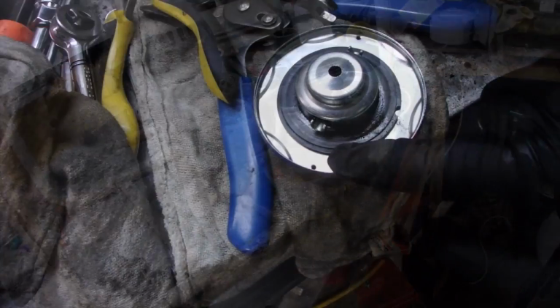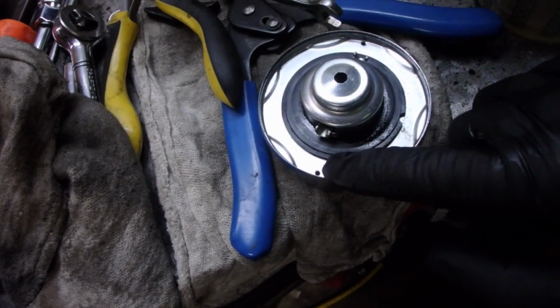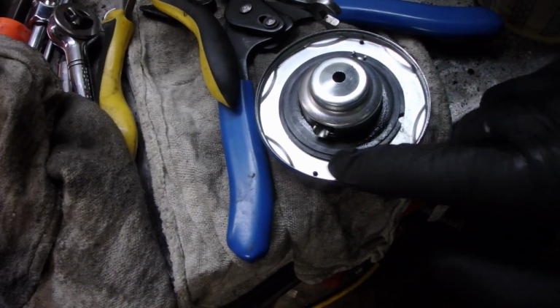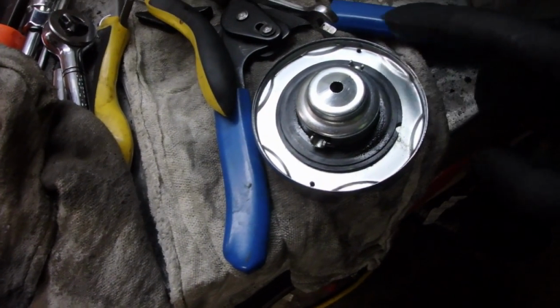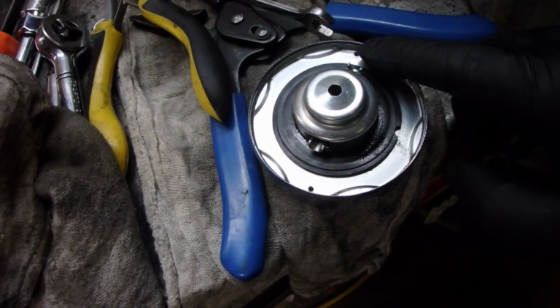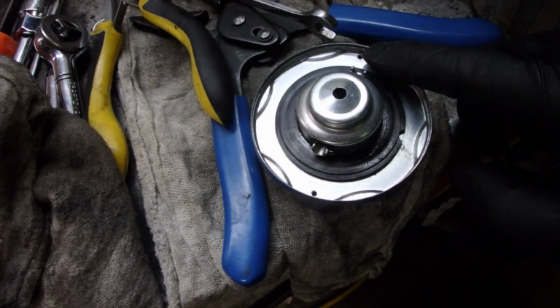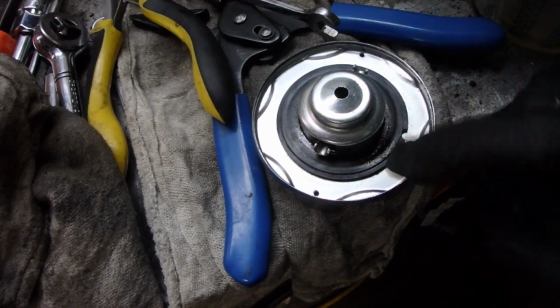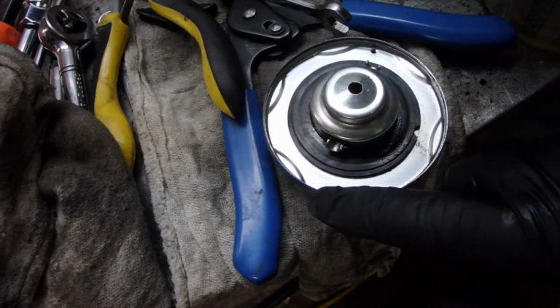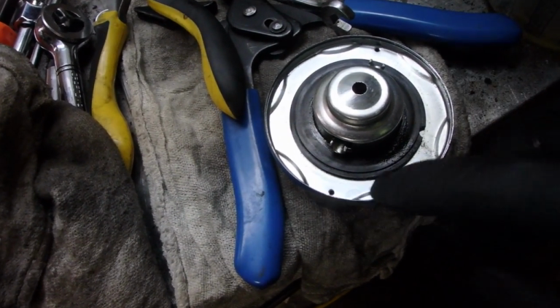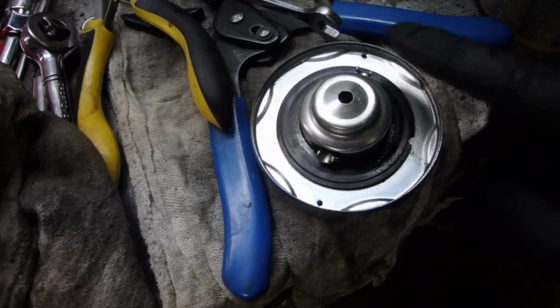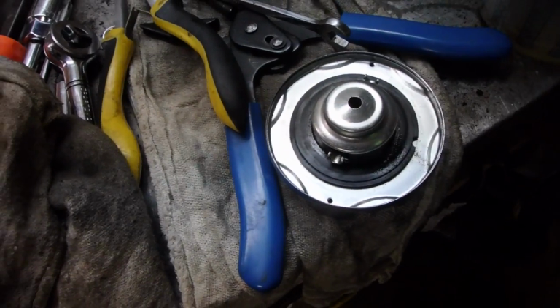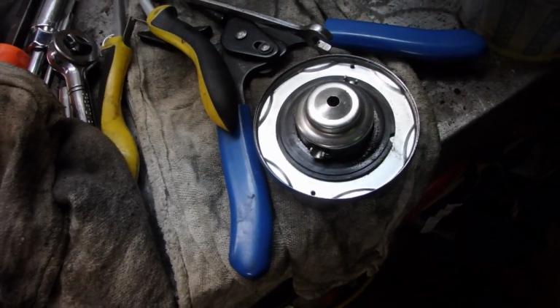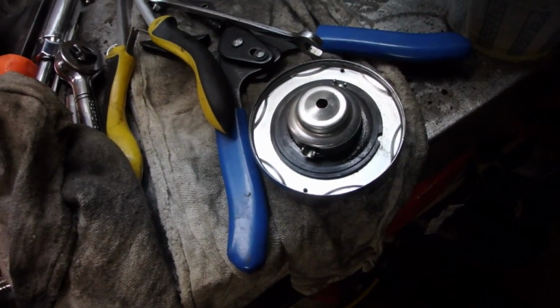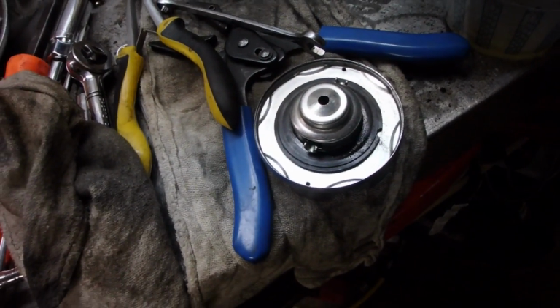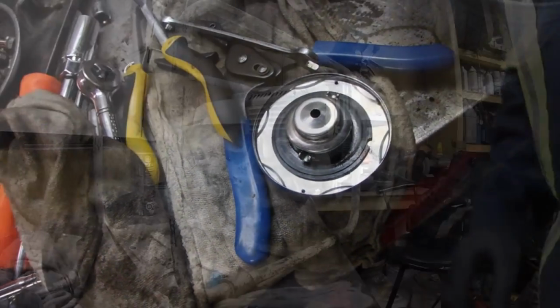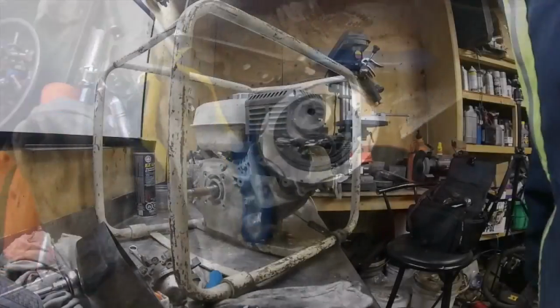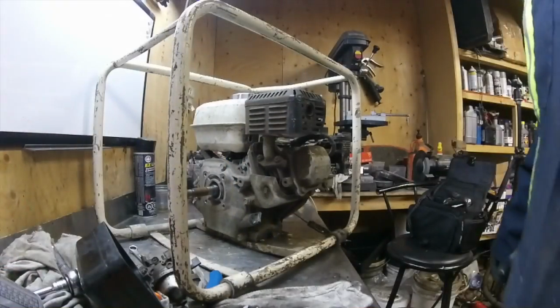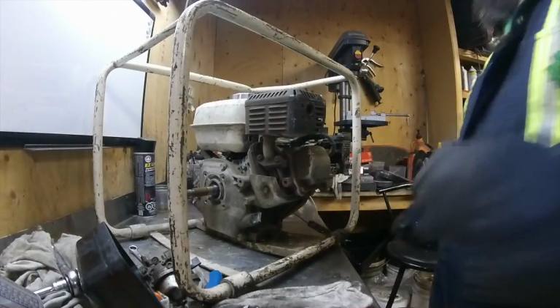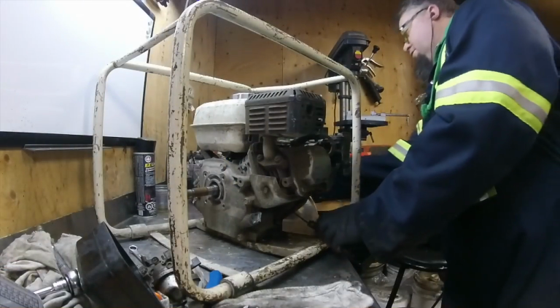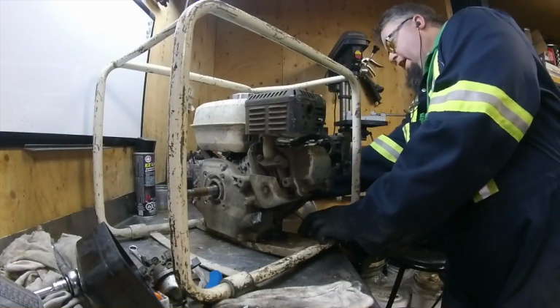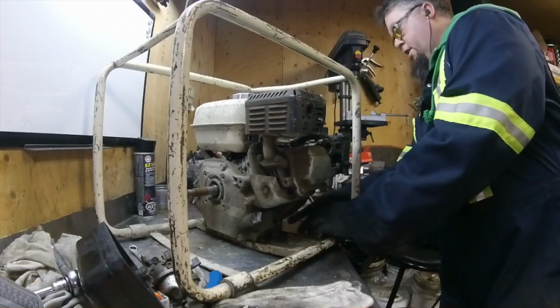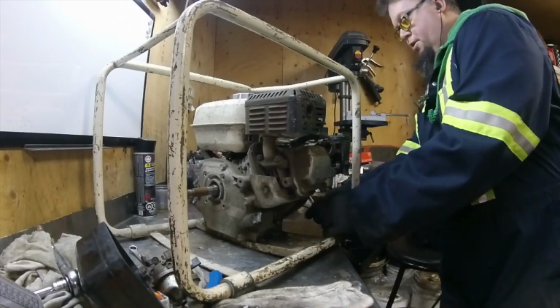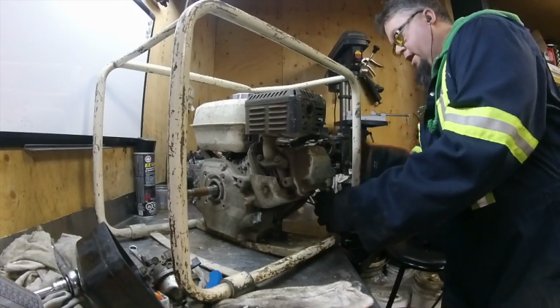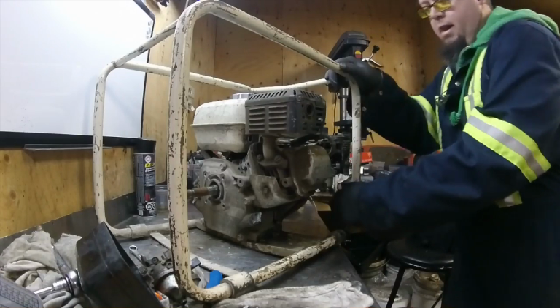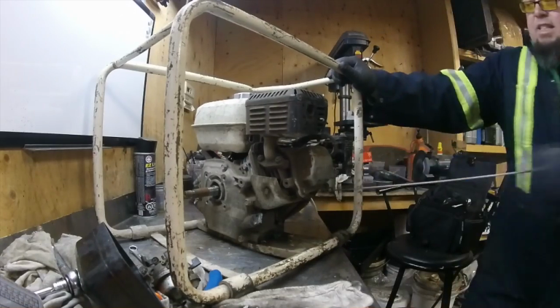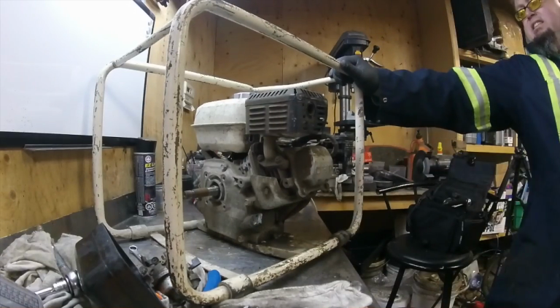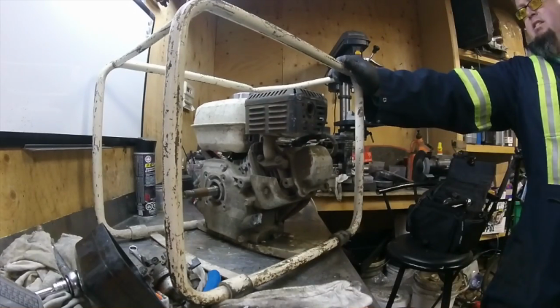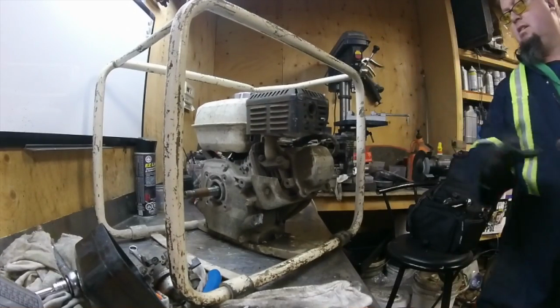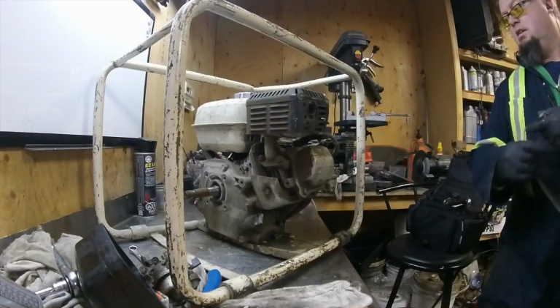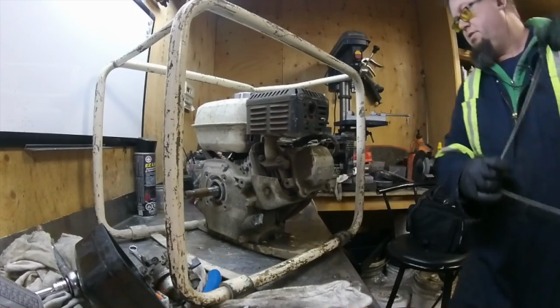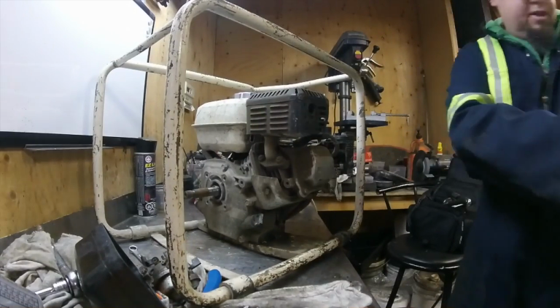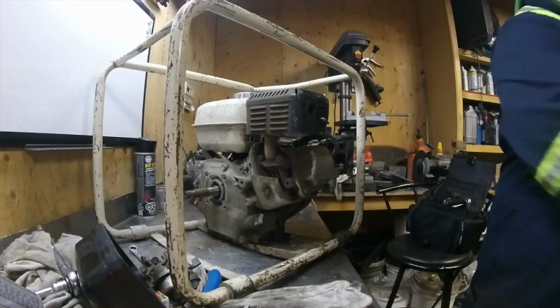I cleaned the cap and noticed those two little holes were plugged up. Let's see if we can get this thing to start and run on its own. And that's a good start right there.